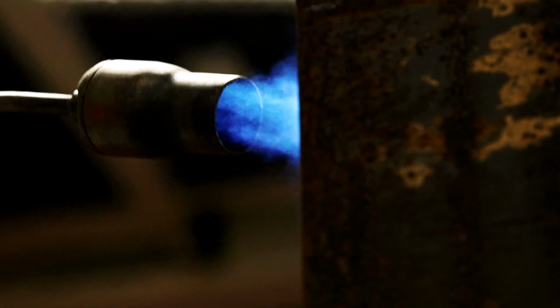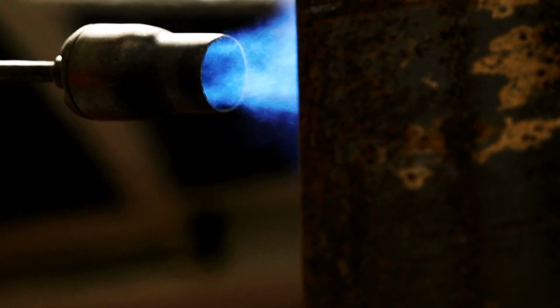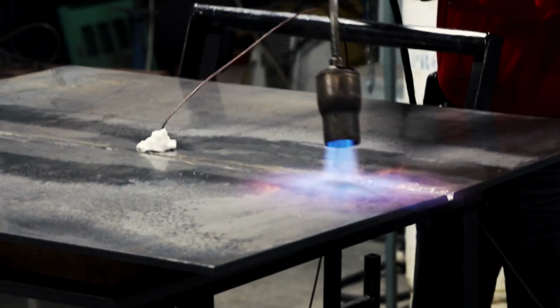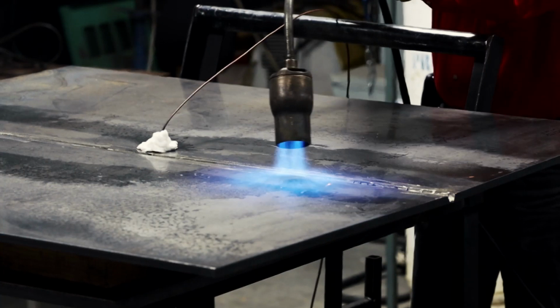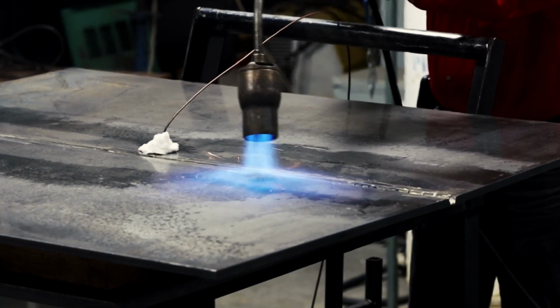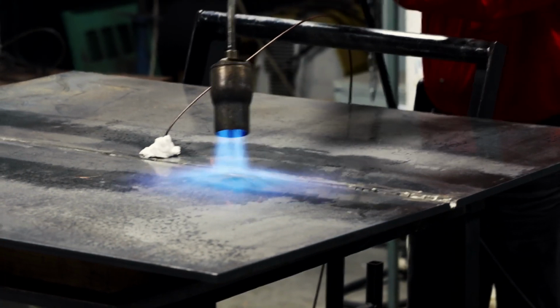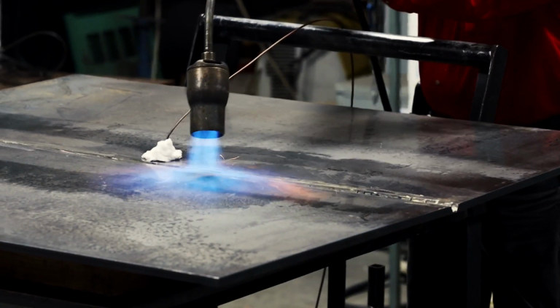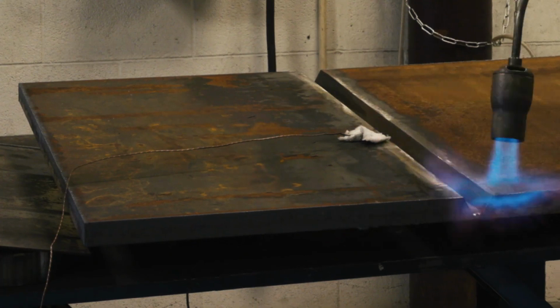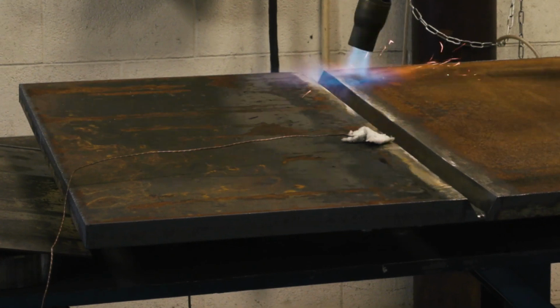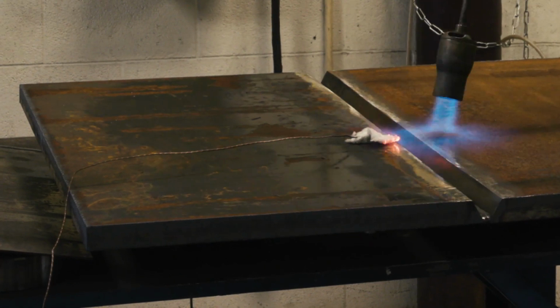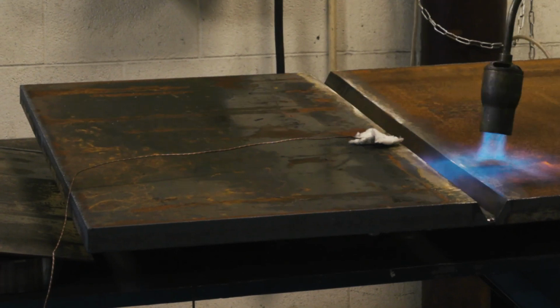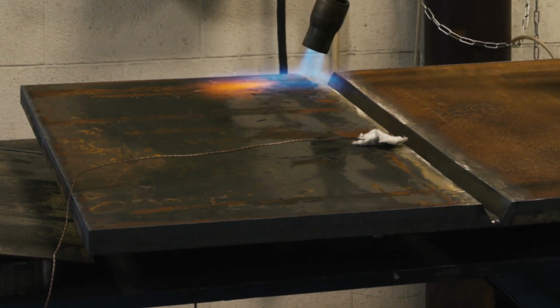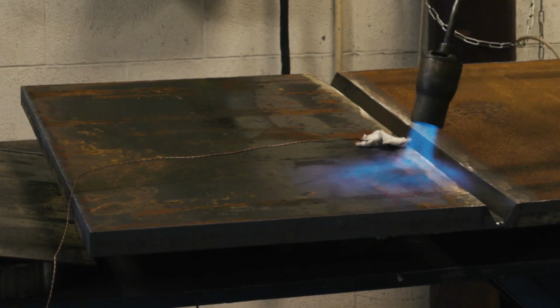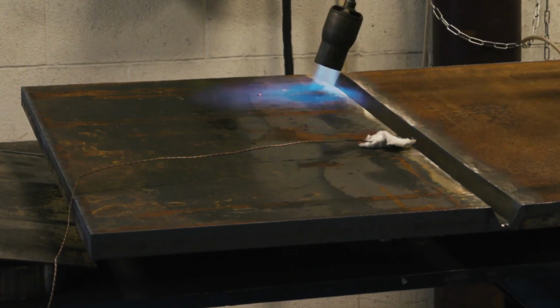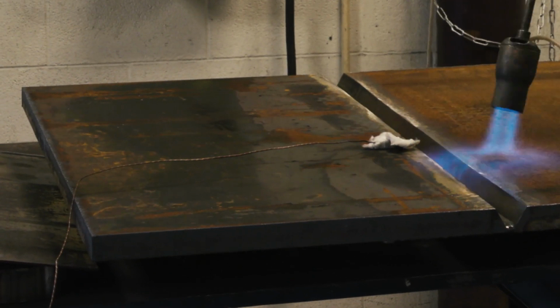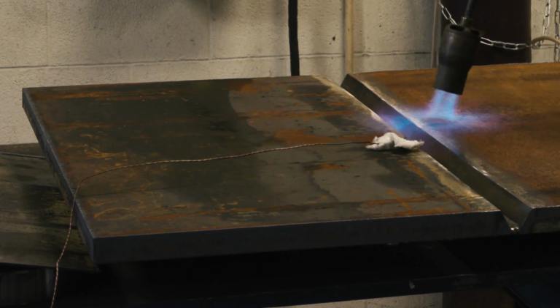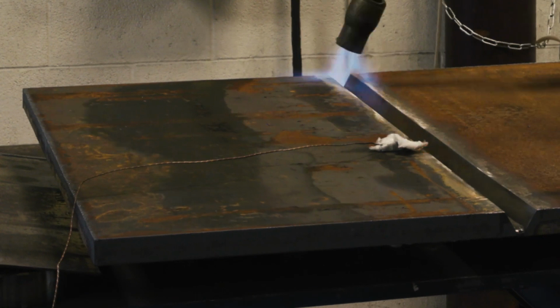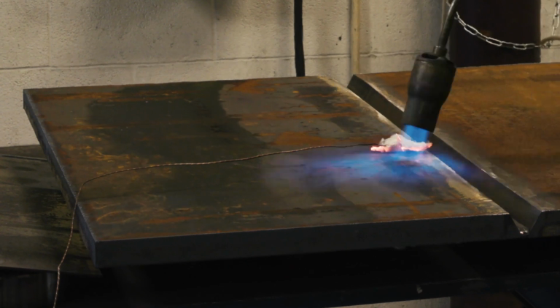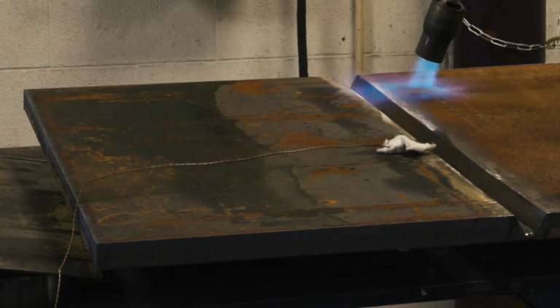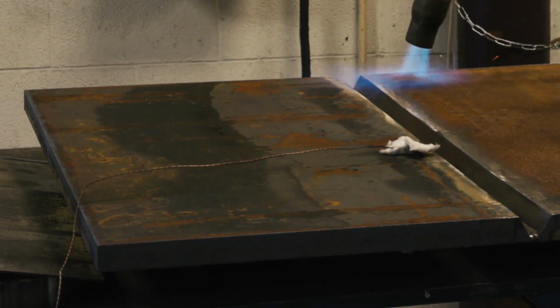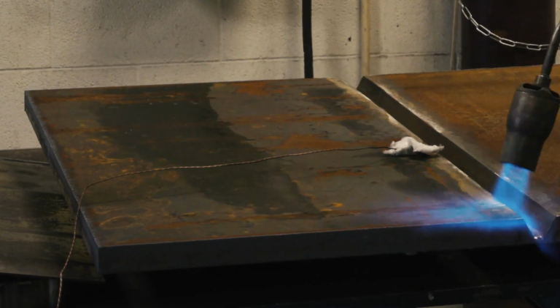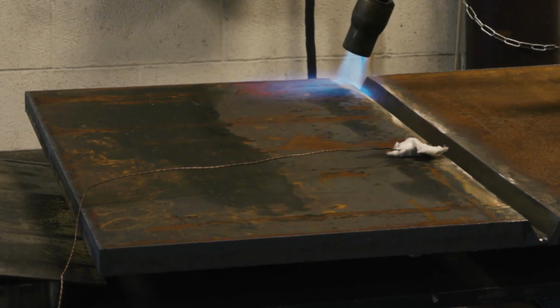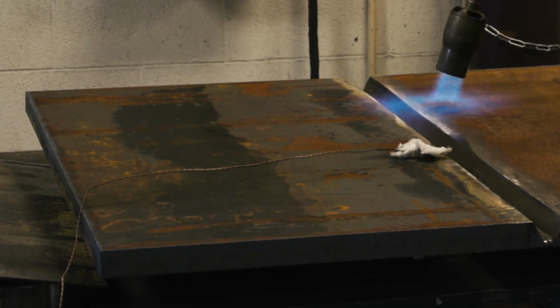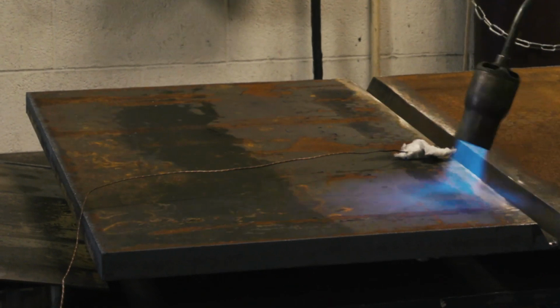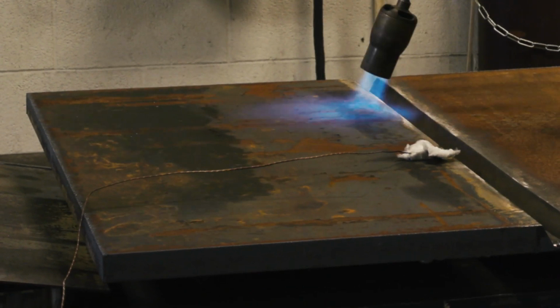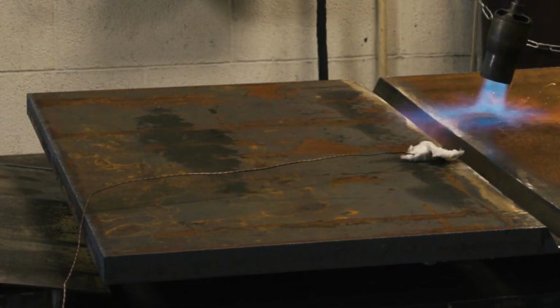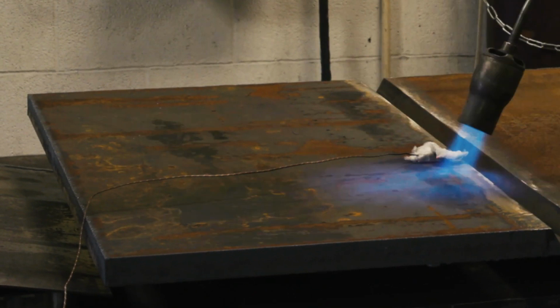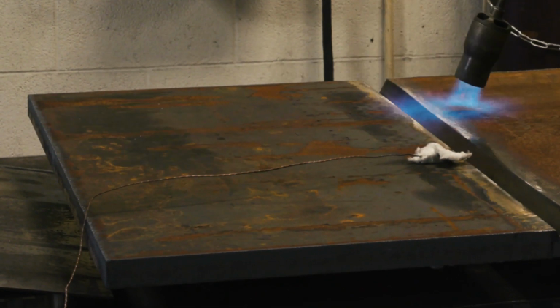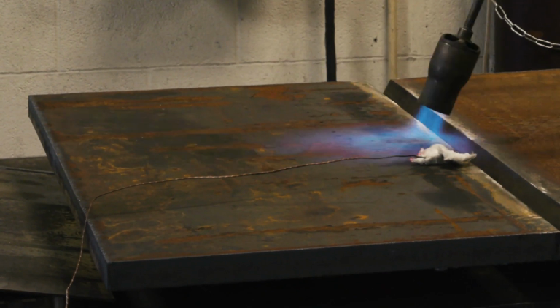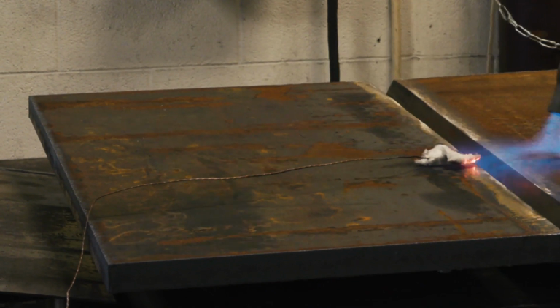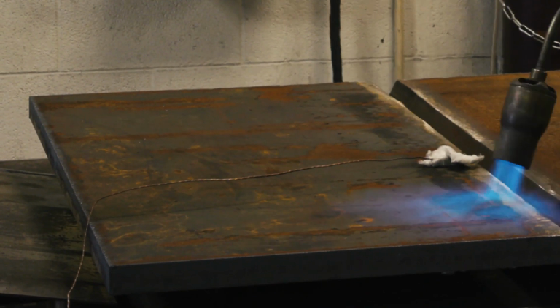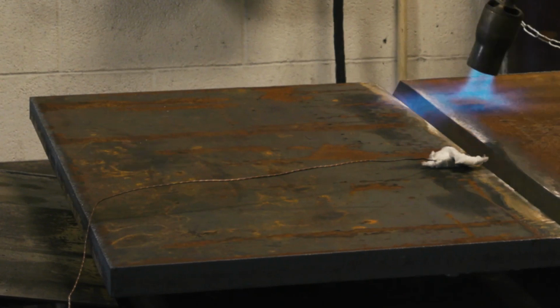In addition, the use of flame heating causes condensation in and around the weld, adding hydrogen to the part being heated. This hydrogen can build up and cause cold cracking in the finished weld.